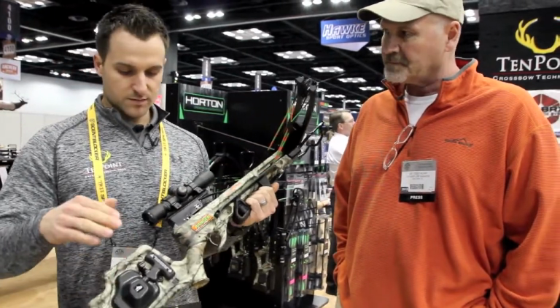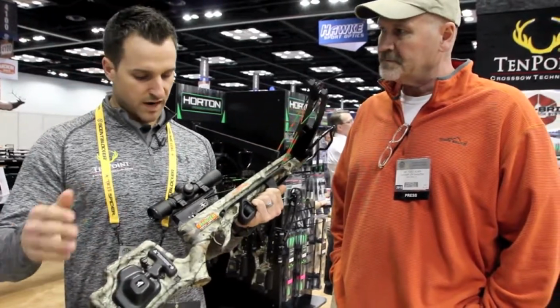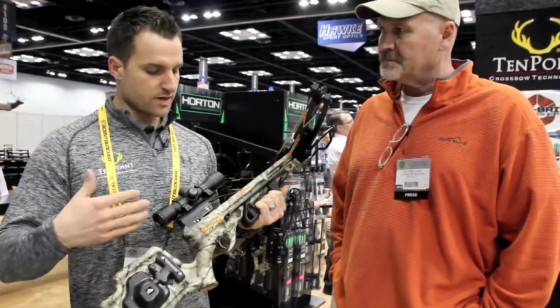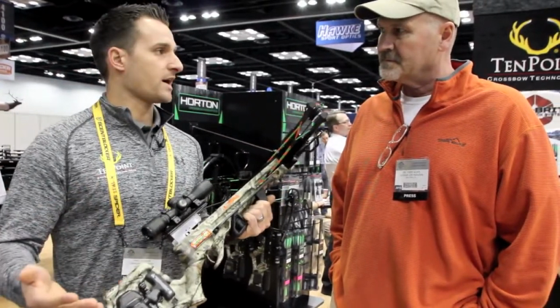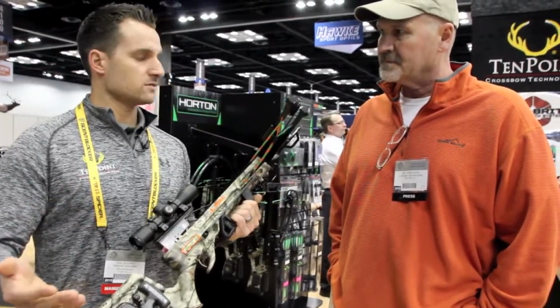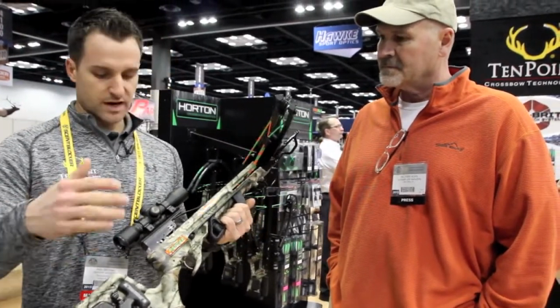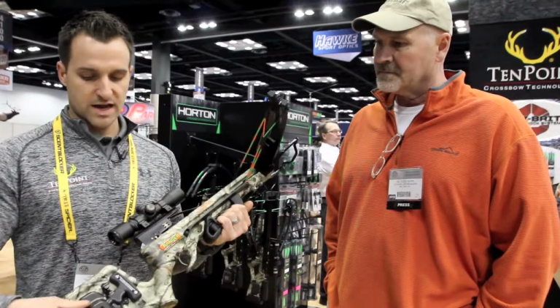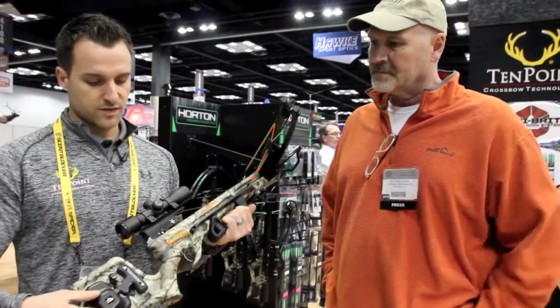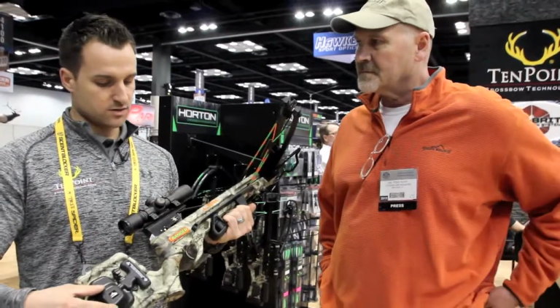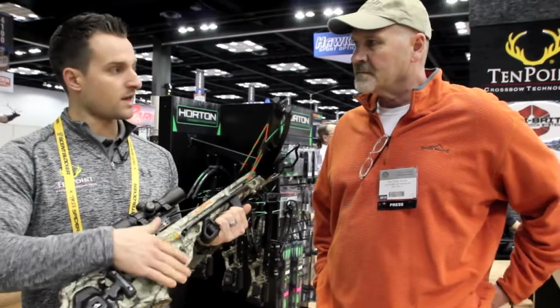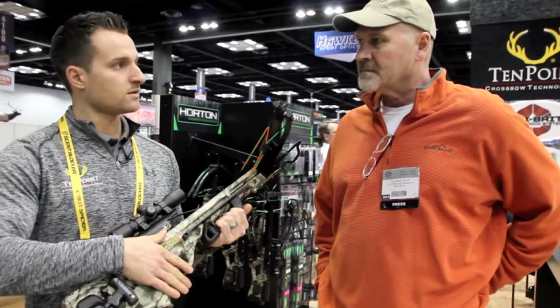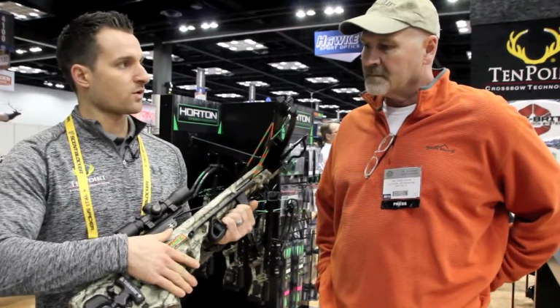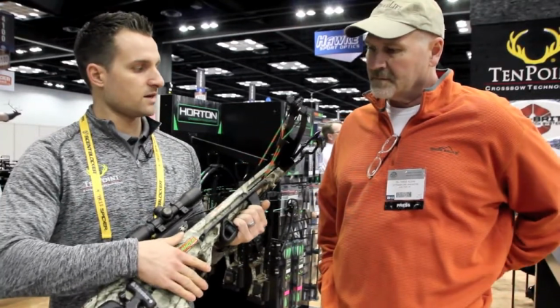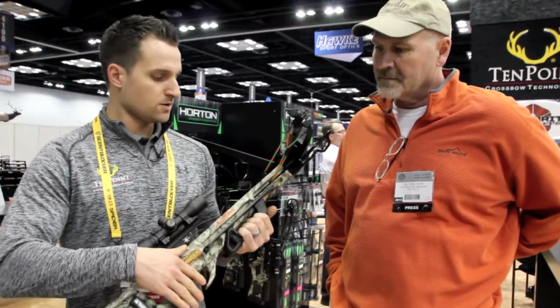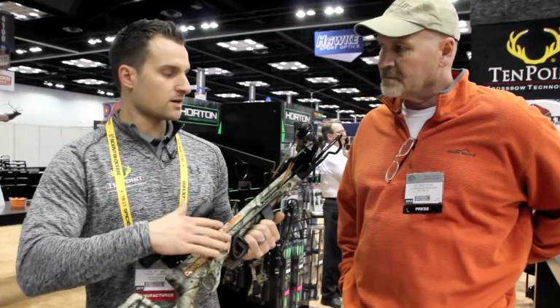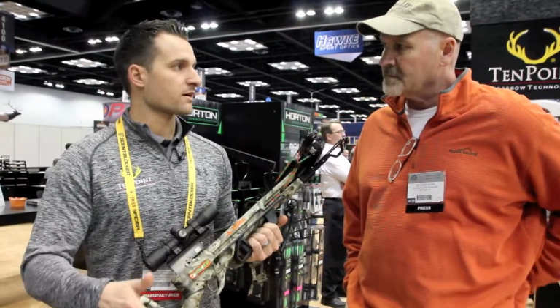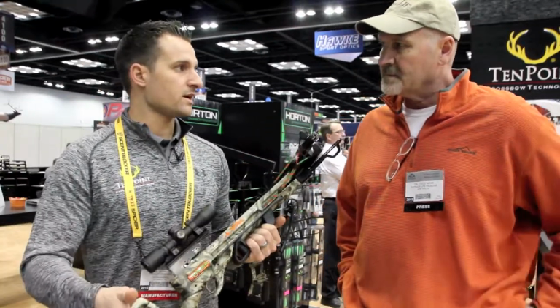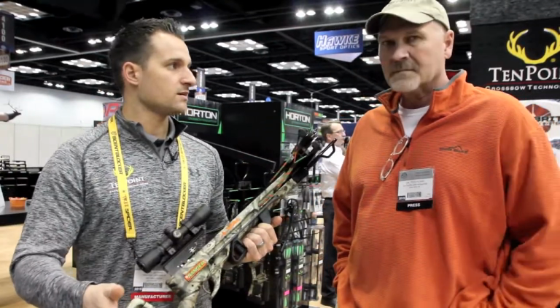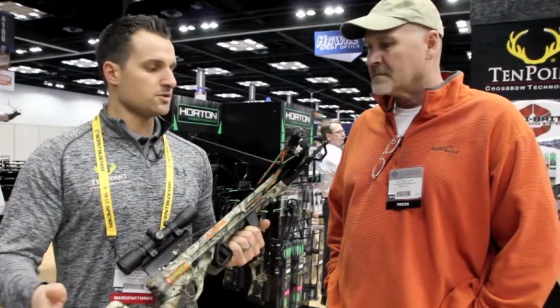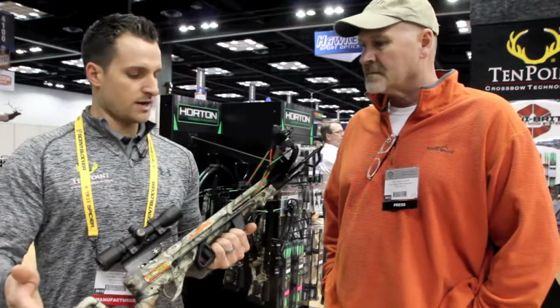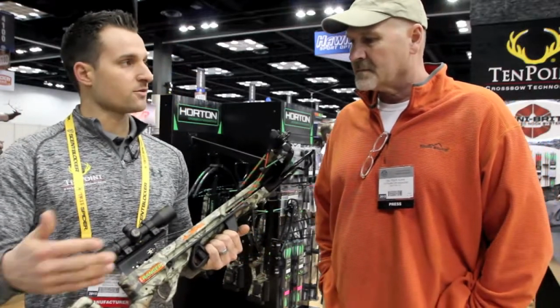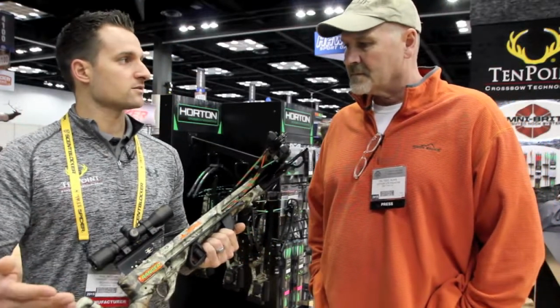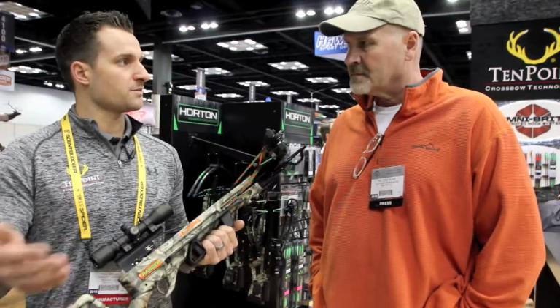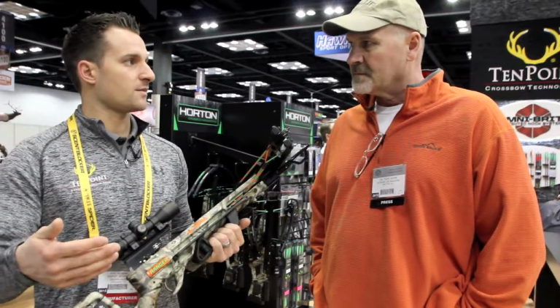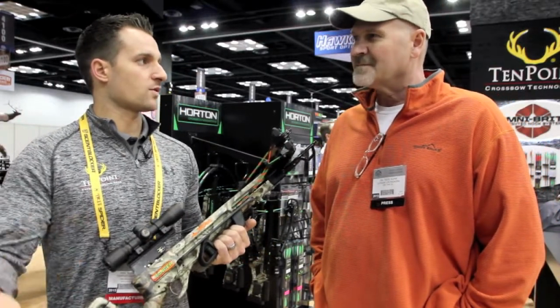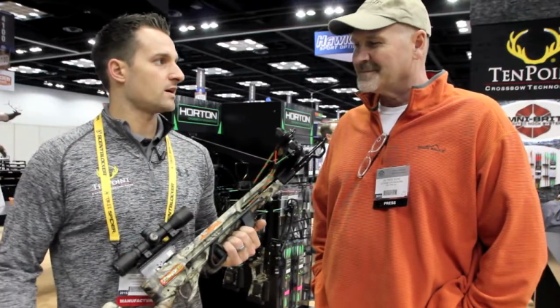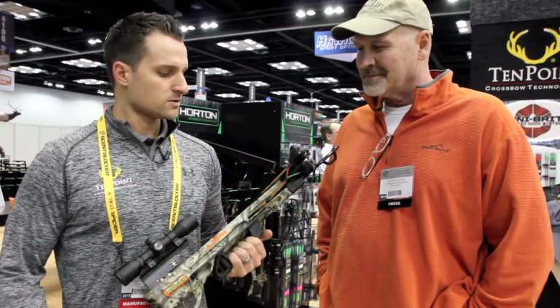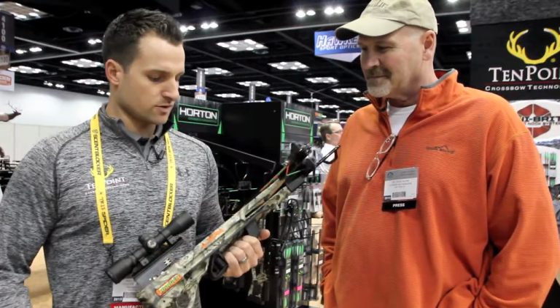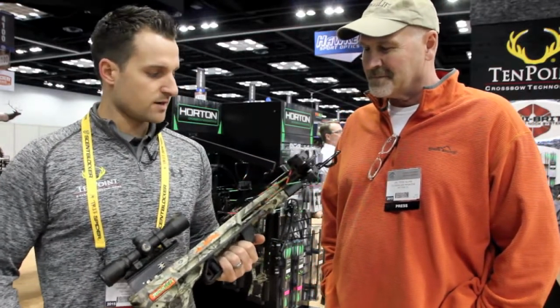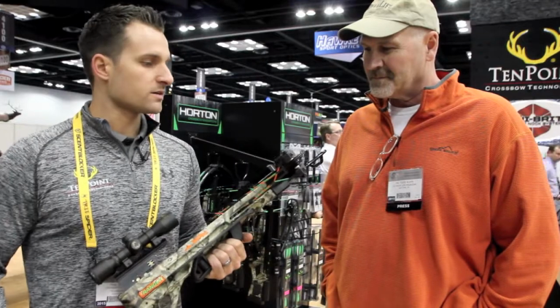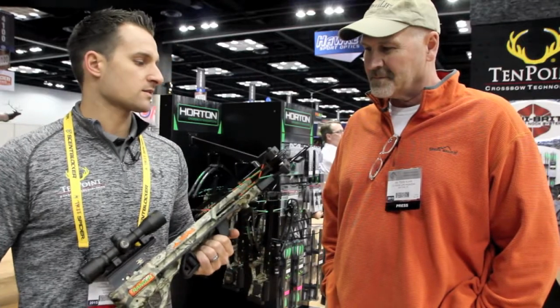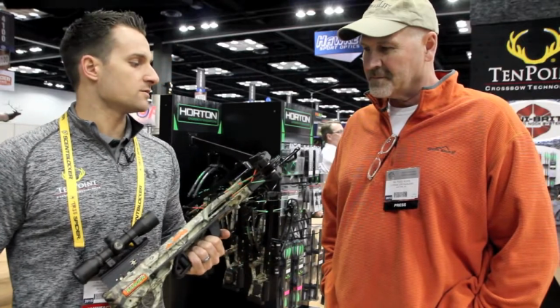You can buy it in three different packages. You can buy it with the AccuDraw 52 in camo for $4.99, you can buy it in all black for $3.99, and you can buy a Lady Ranger, which is in pink camo, for $4.99. So we're really trying to hit all the different kinds of youth.